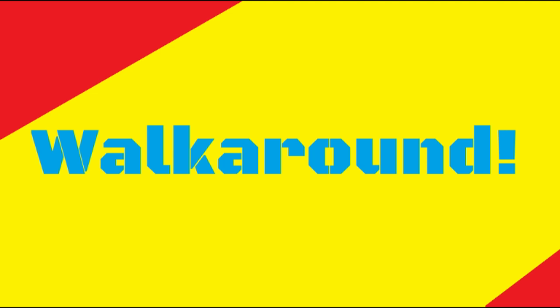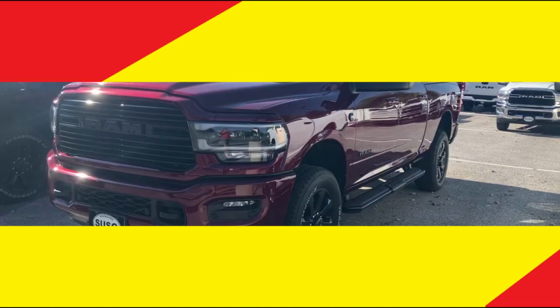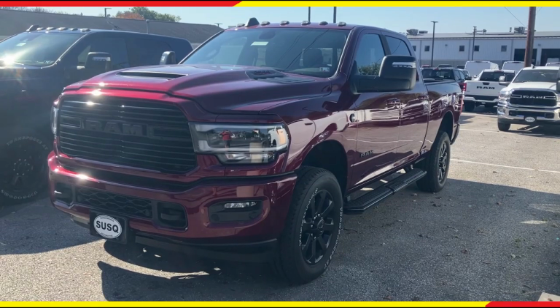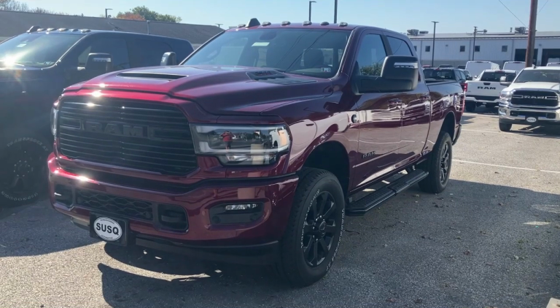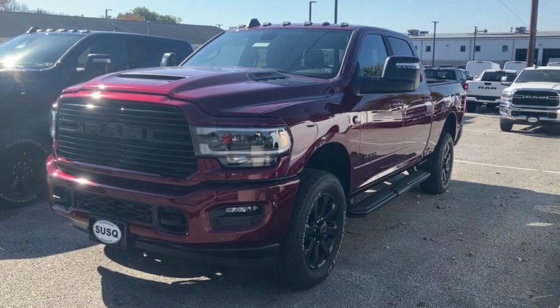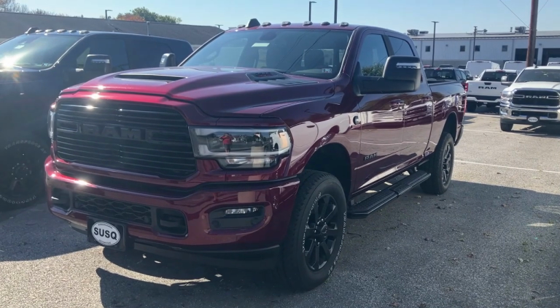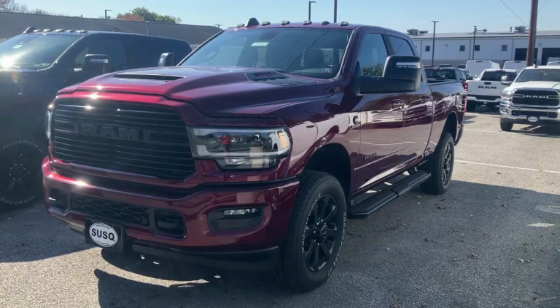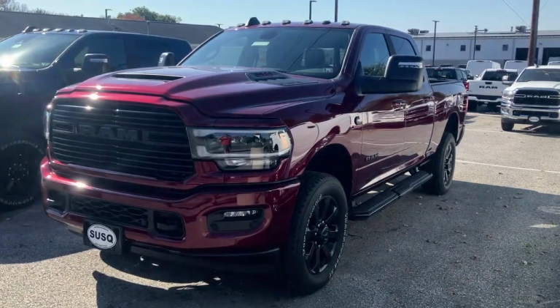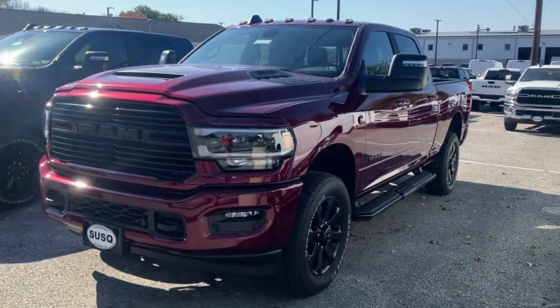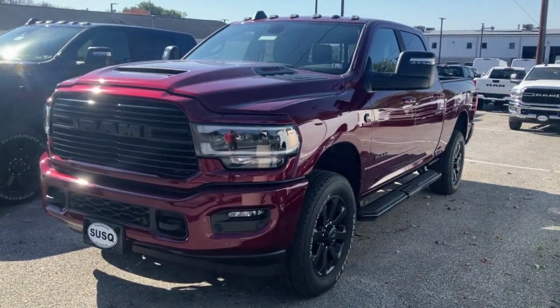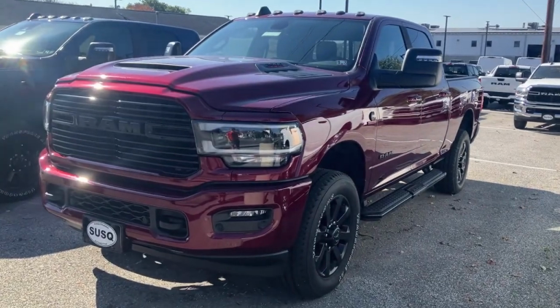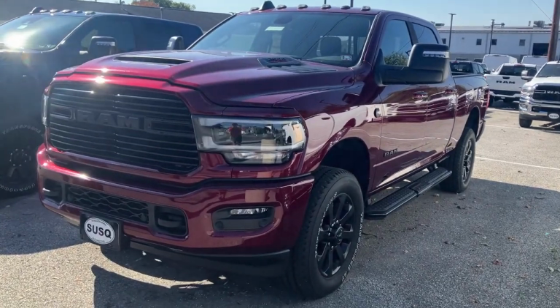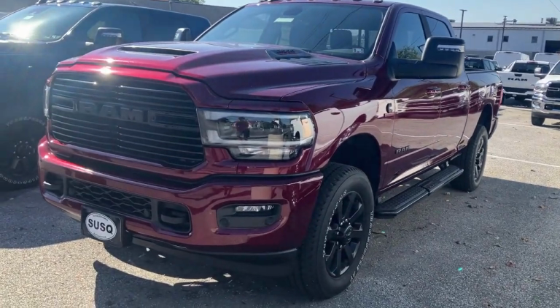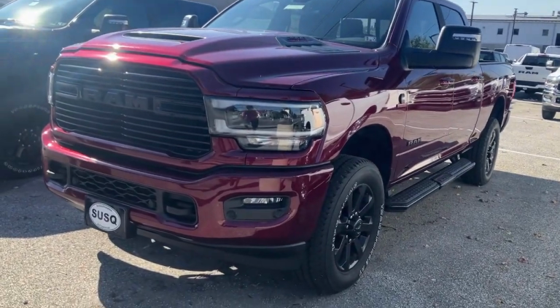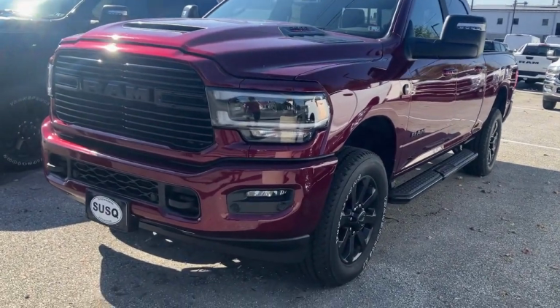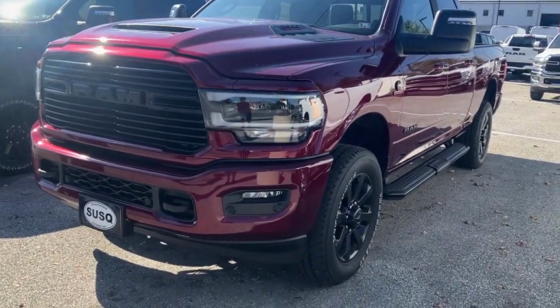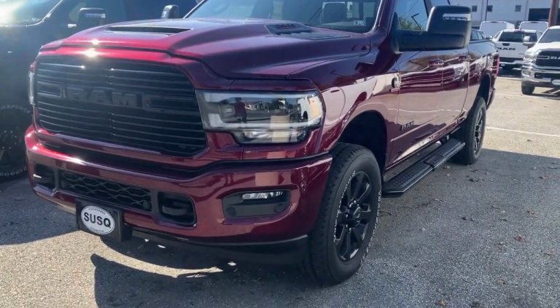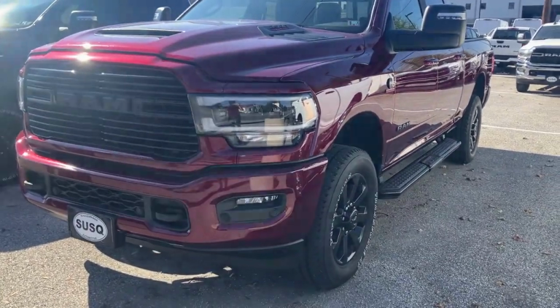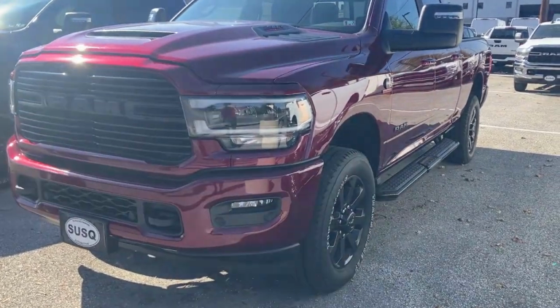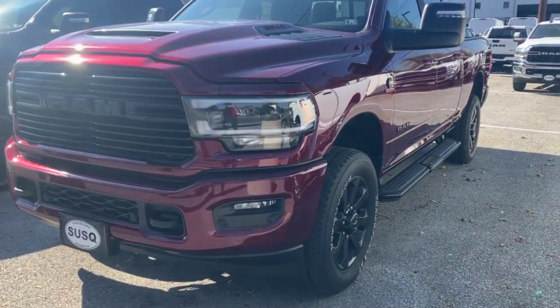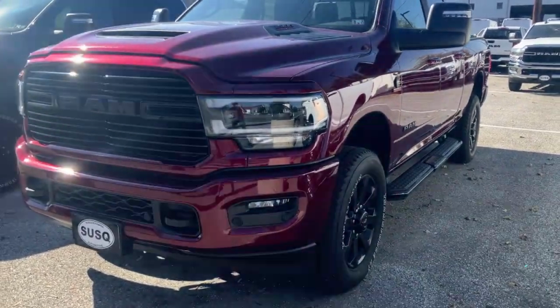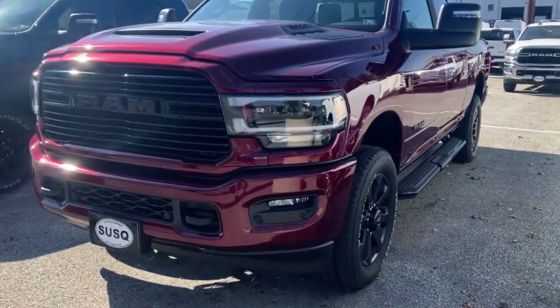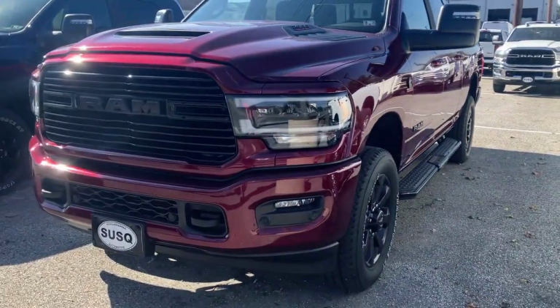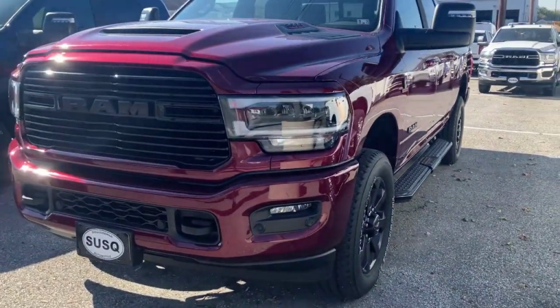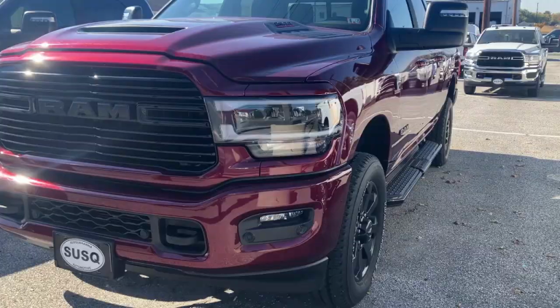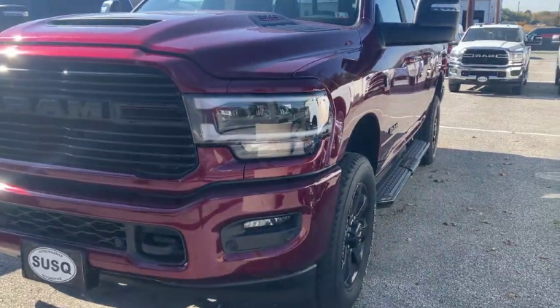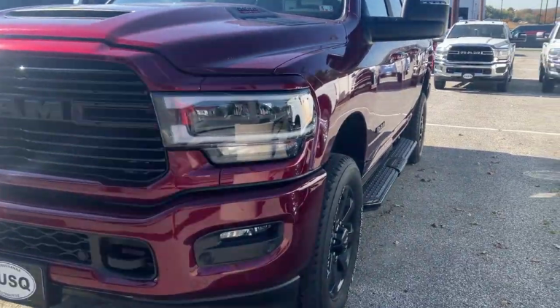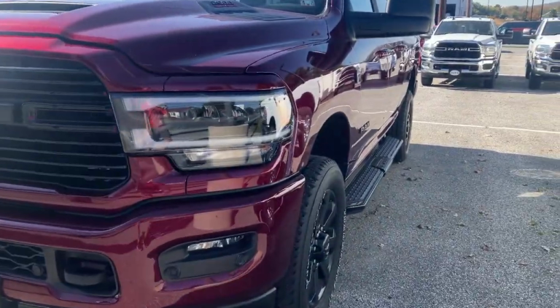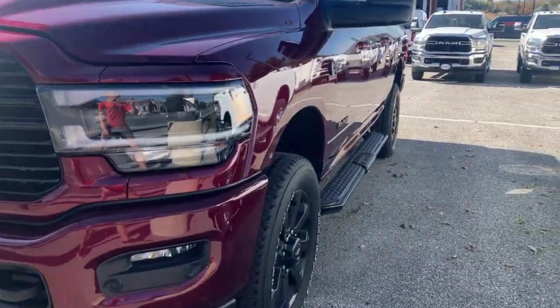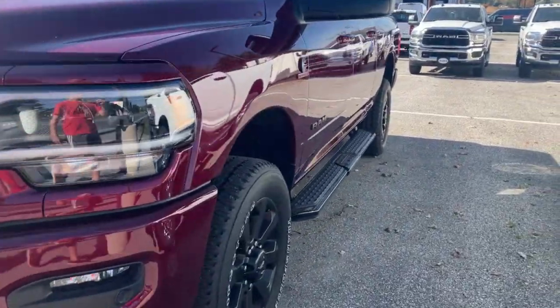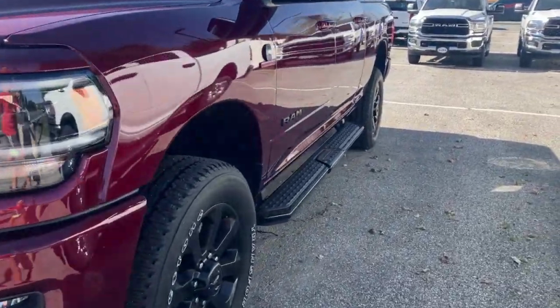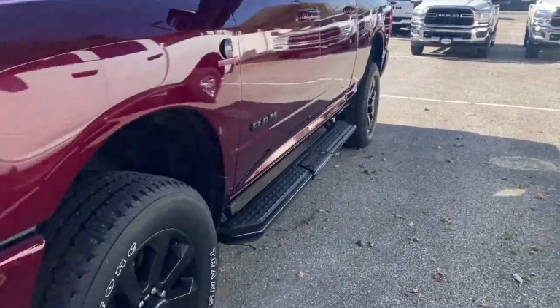Hello everybody, welcome back to Instruction. In this video I'm going to be giving you a walk-around view of a 2024 Ram 2500 Laramie.